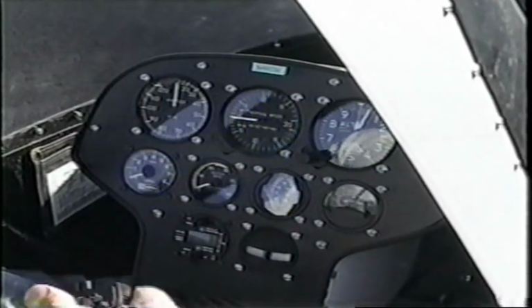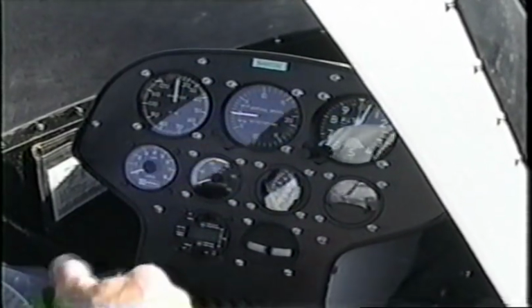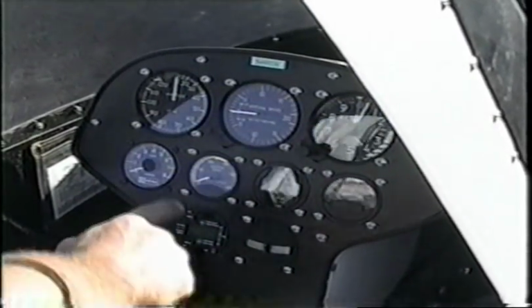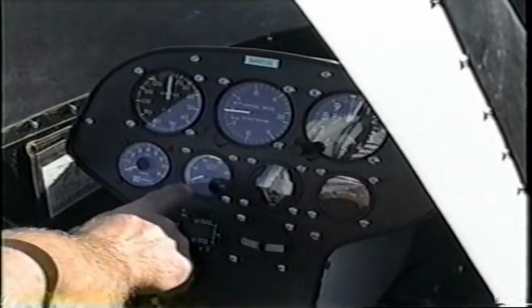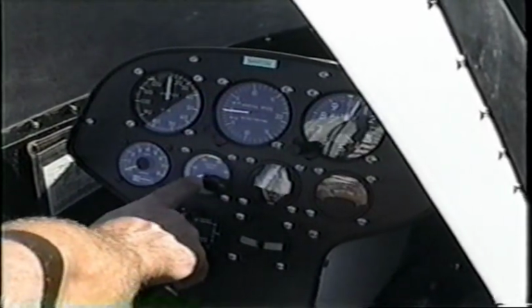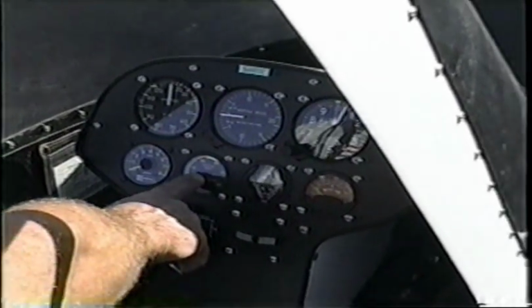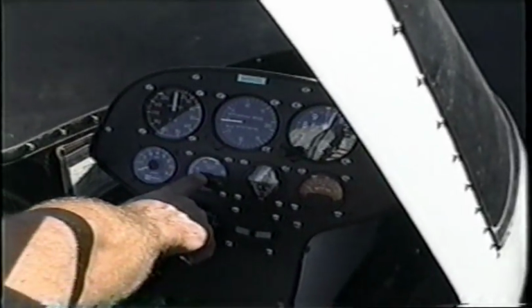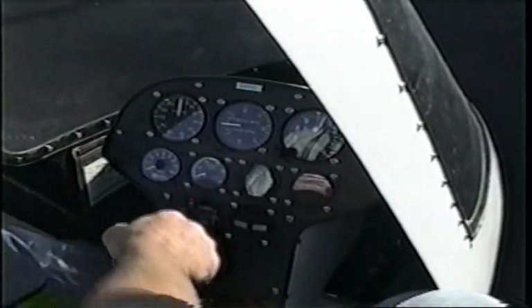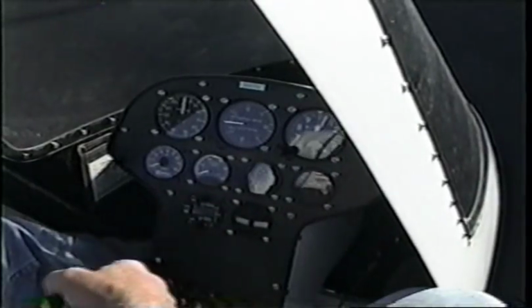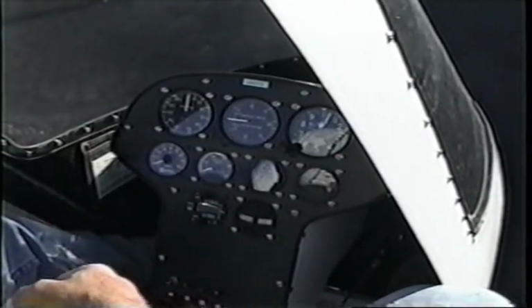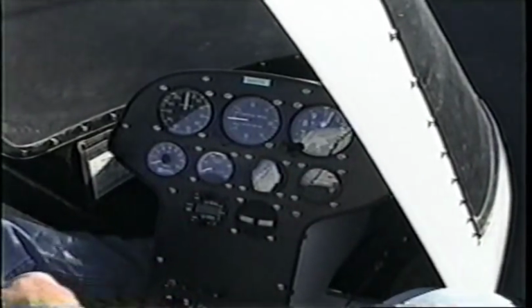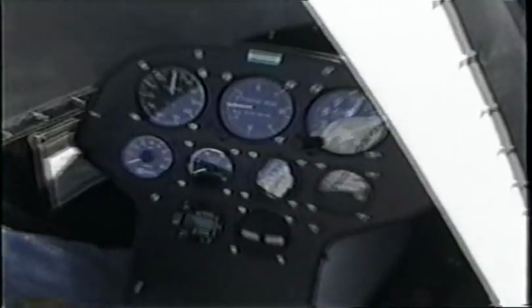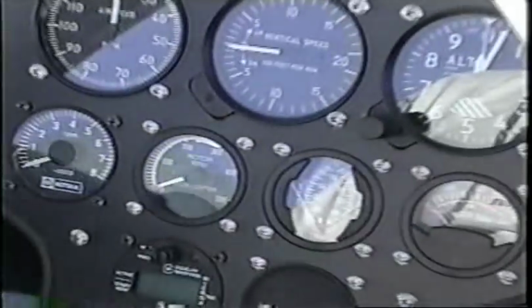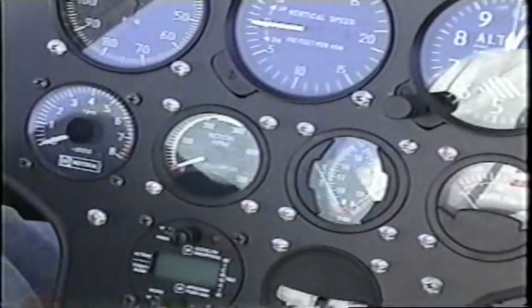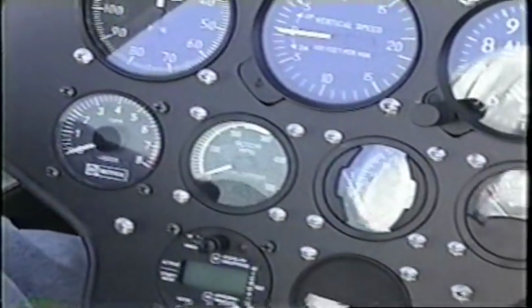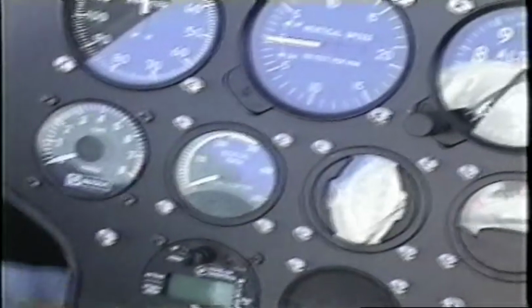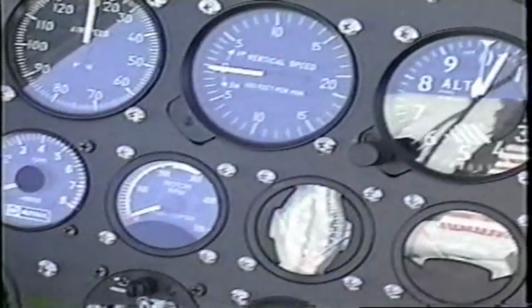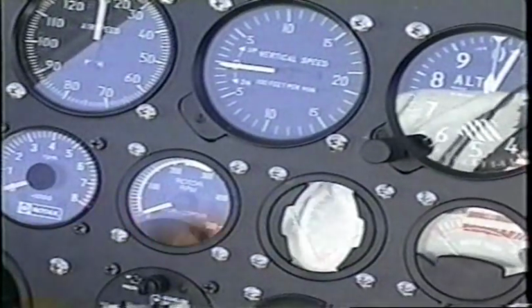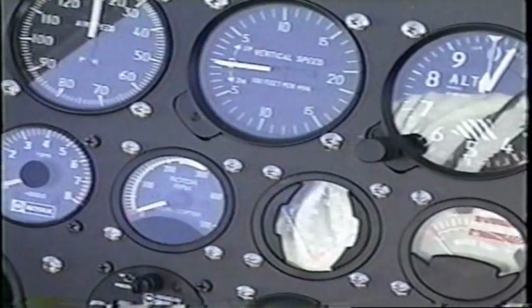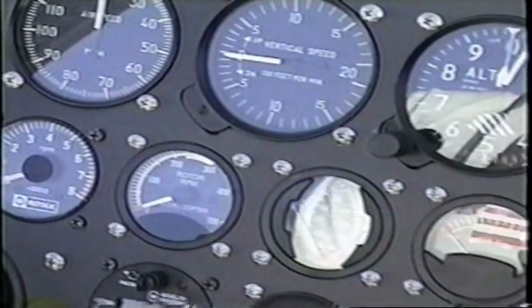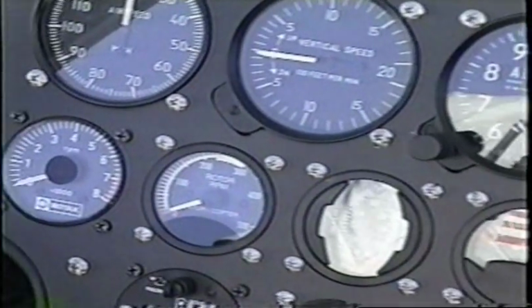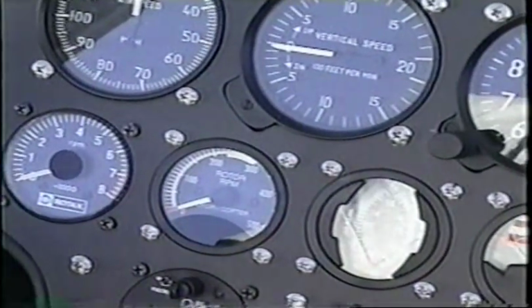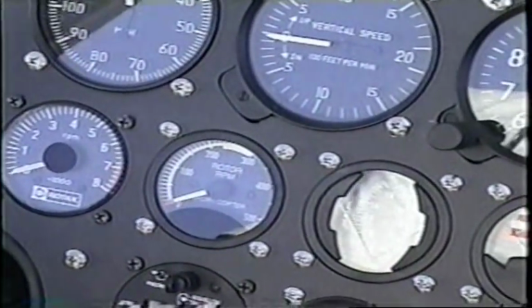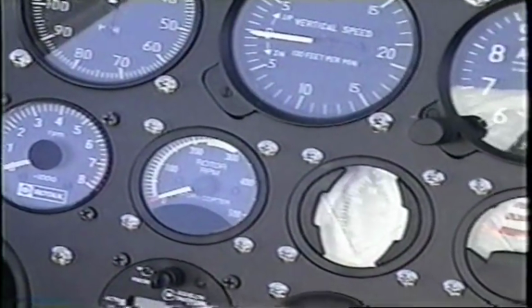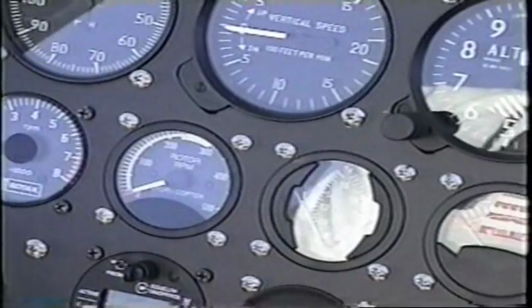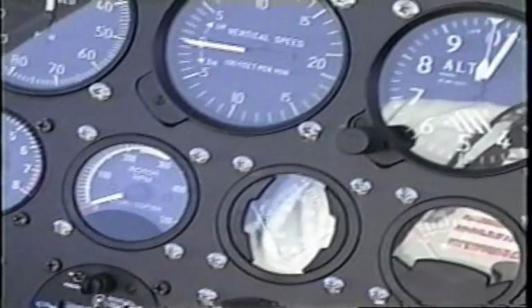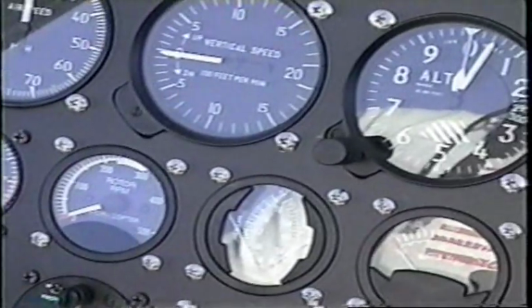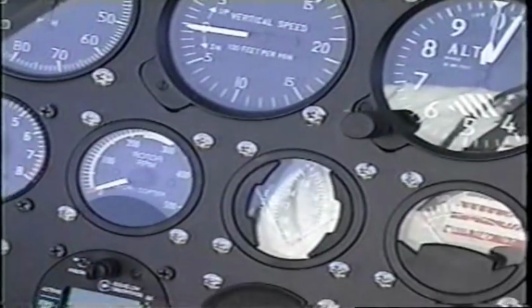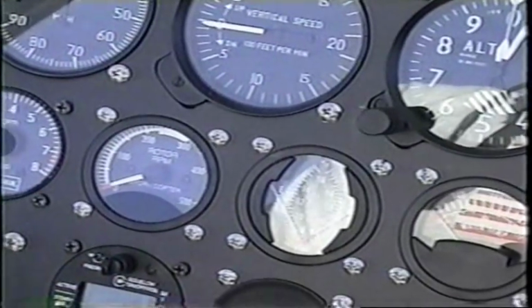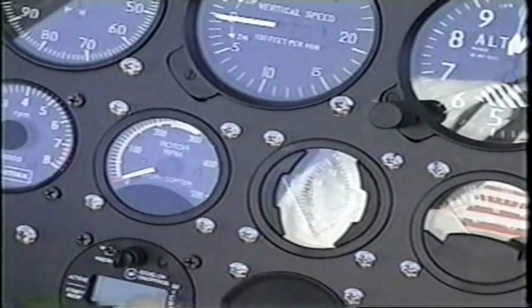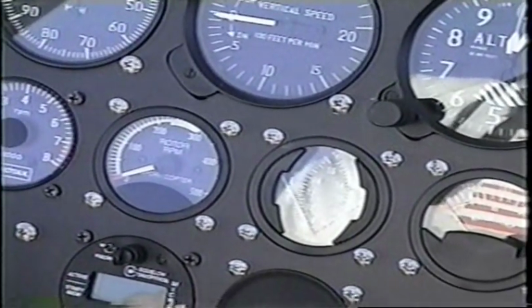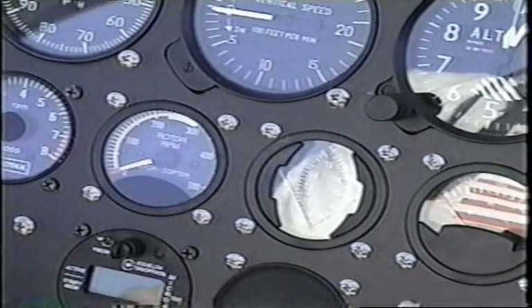We have a rotor RPM gauge. Rotor RPM is extremely critical, especially if you have adjustable pitch blades. You don't want to be spinning too fast, because you could pull apart your rotor blades.